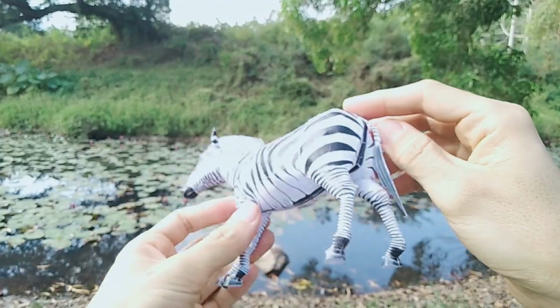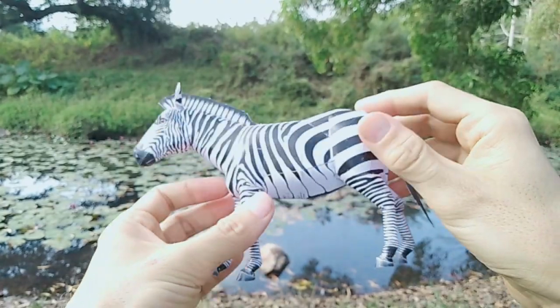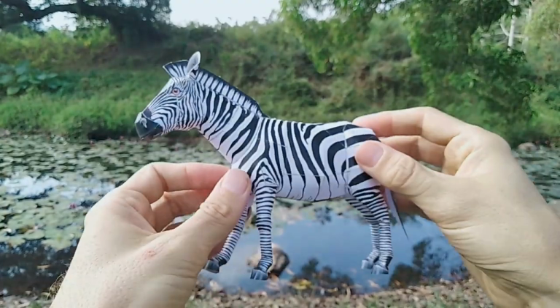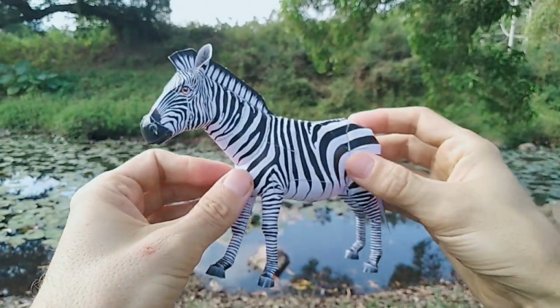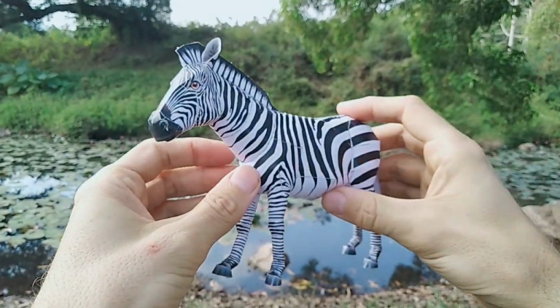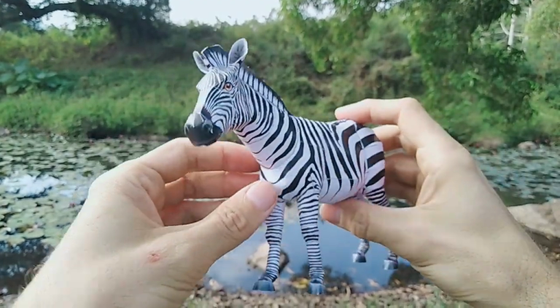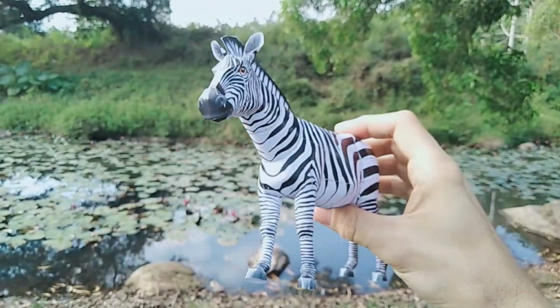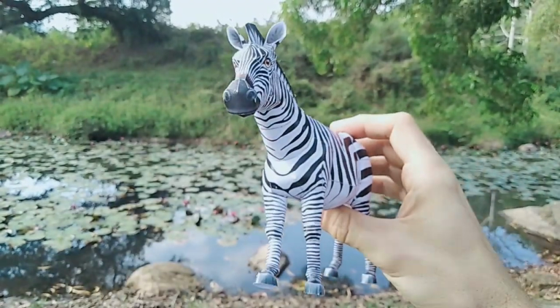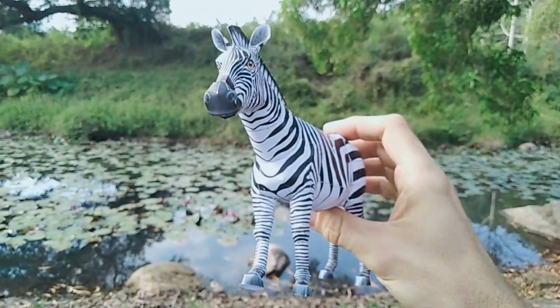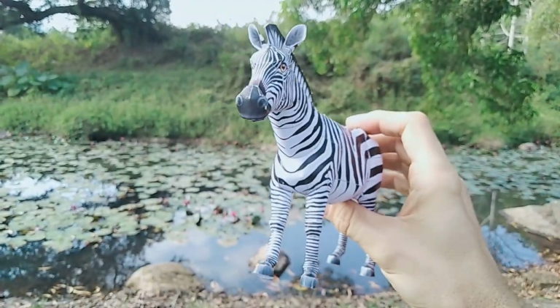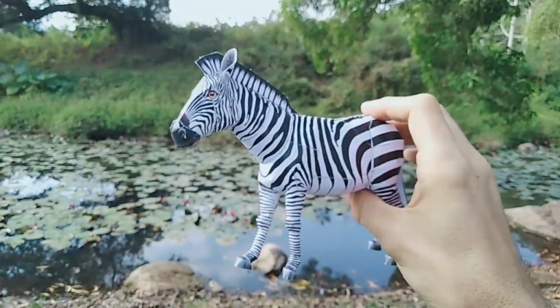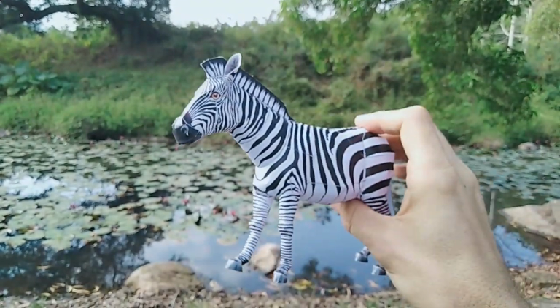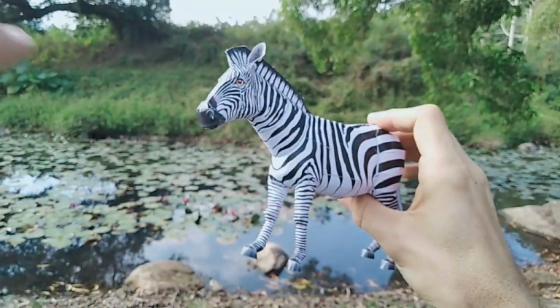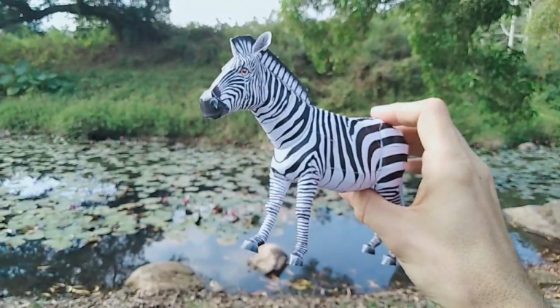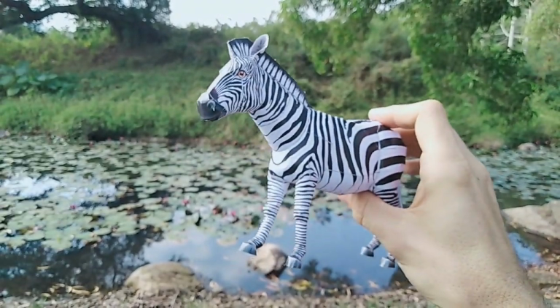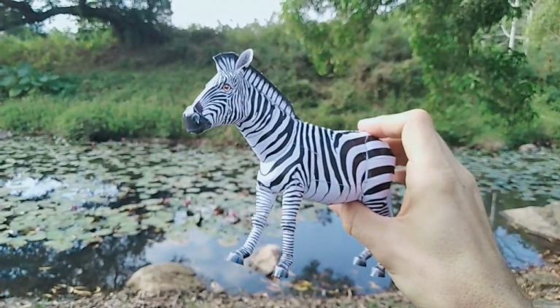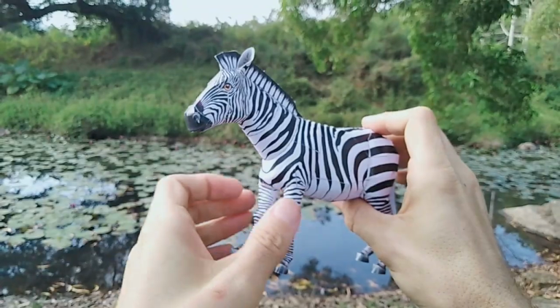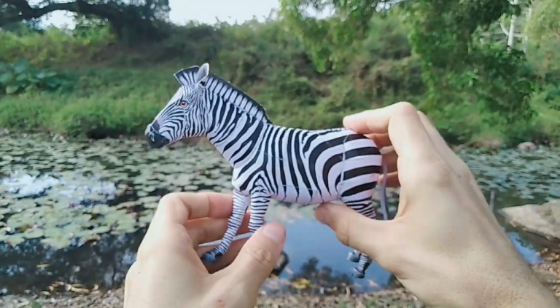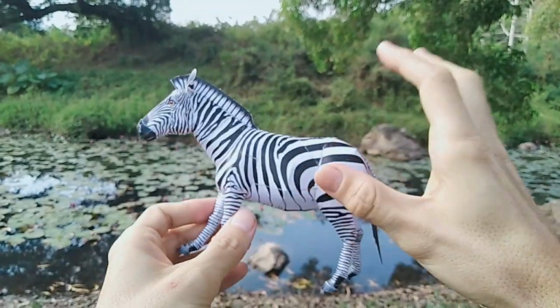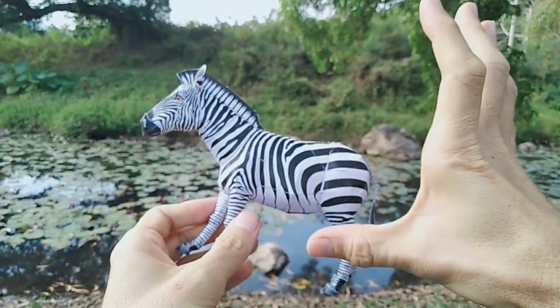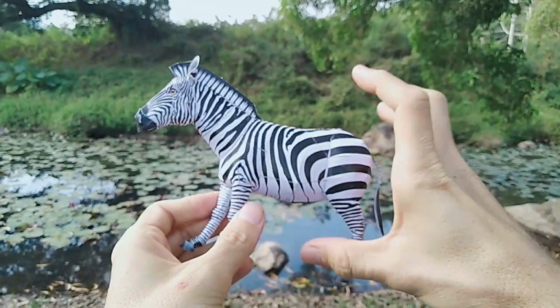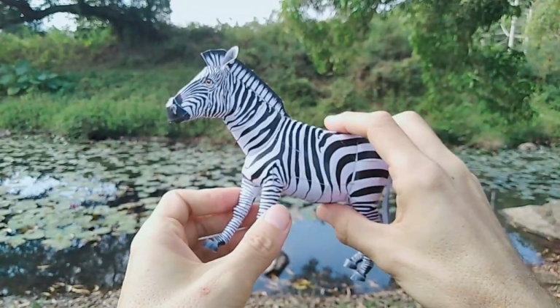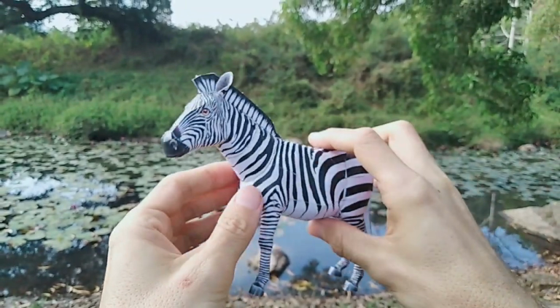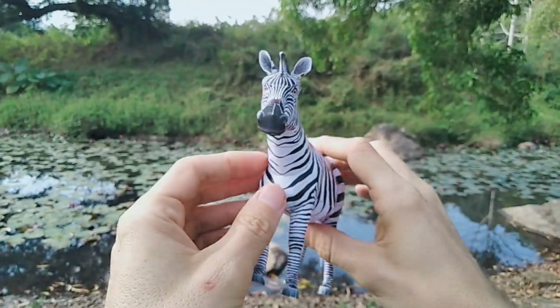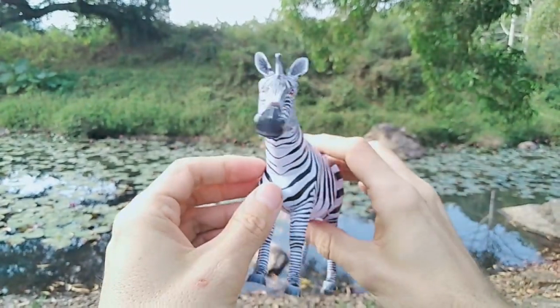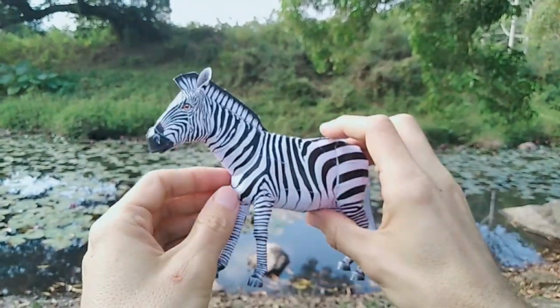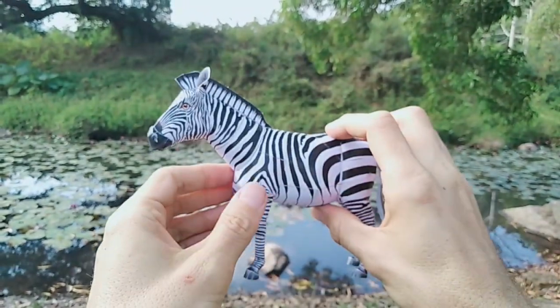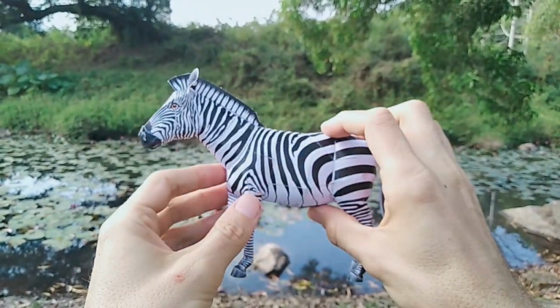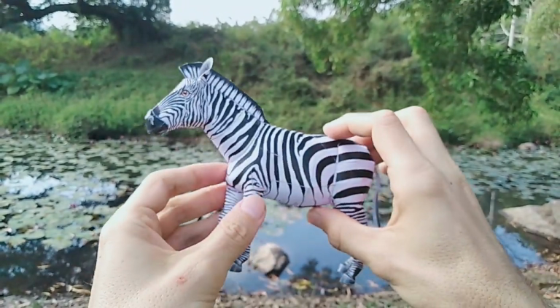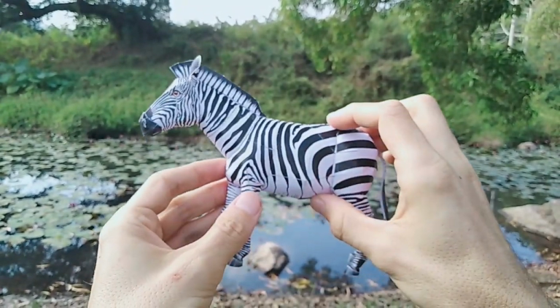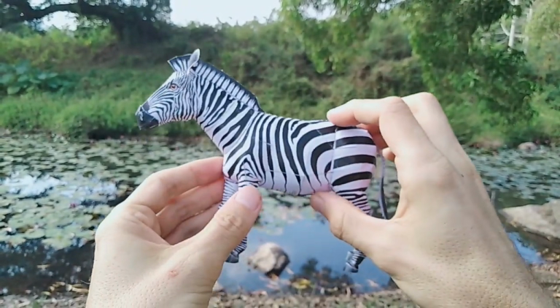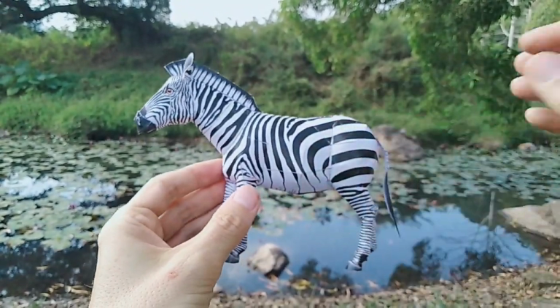Remember that the original model built in full scale will be even bigger, so it's quite impressive. So that's the Zebra.